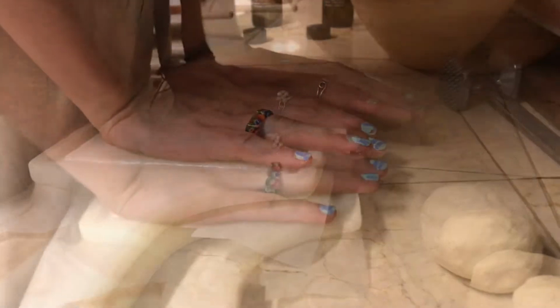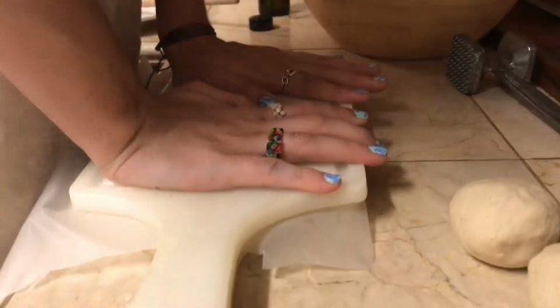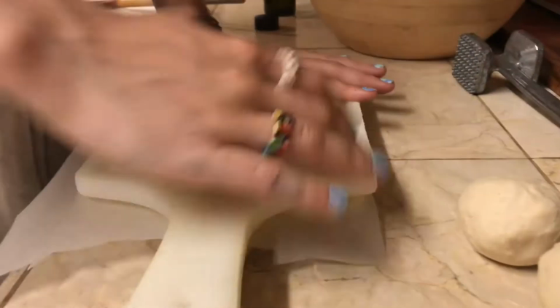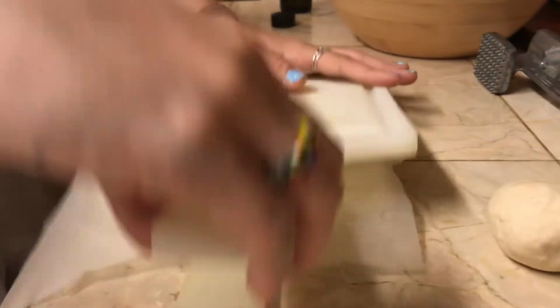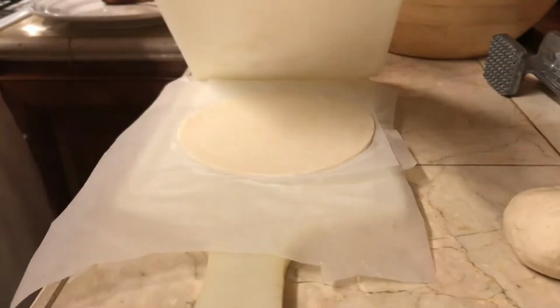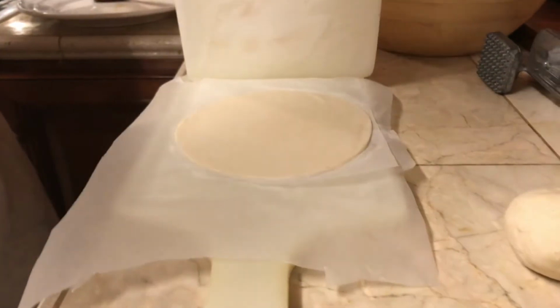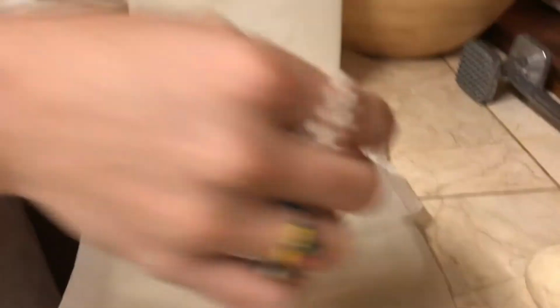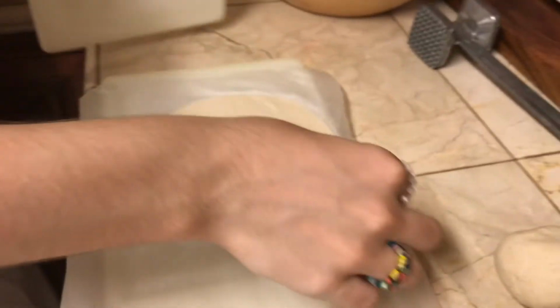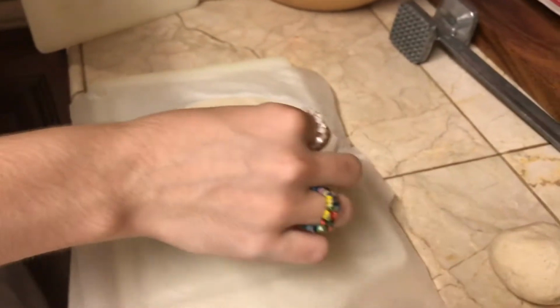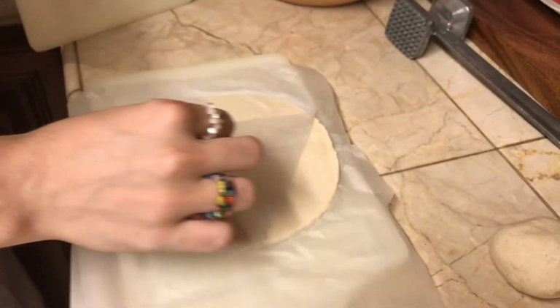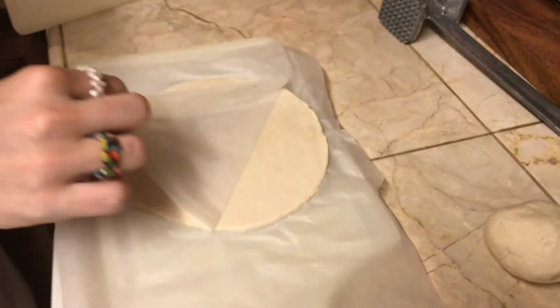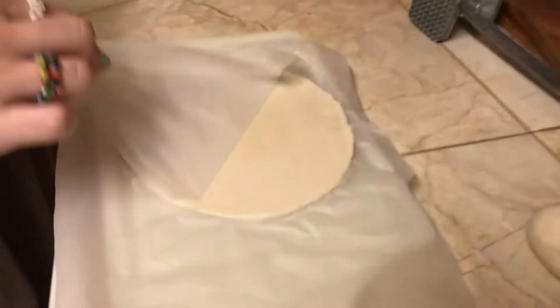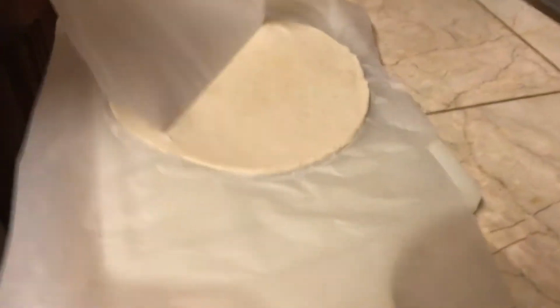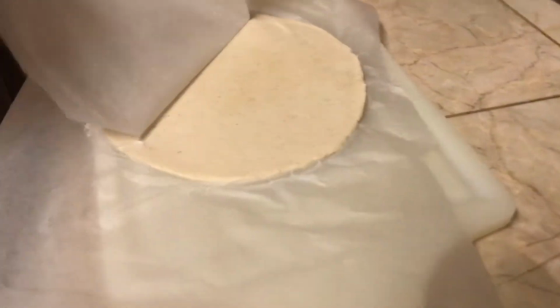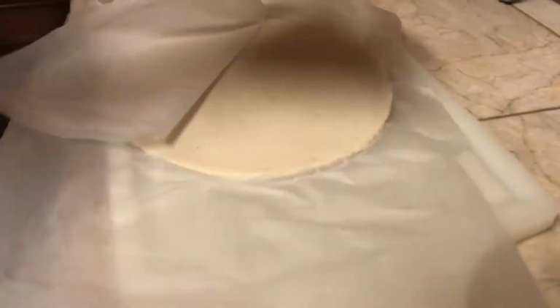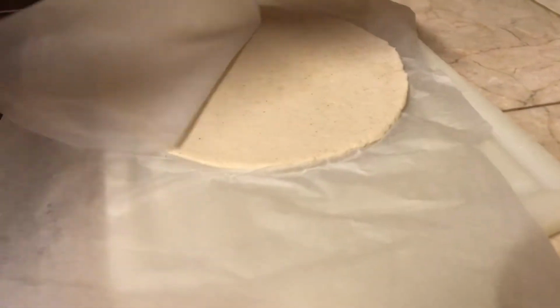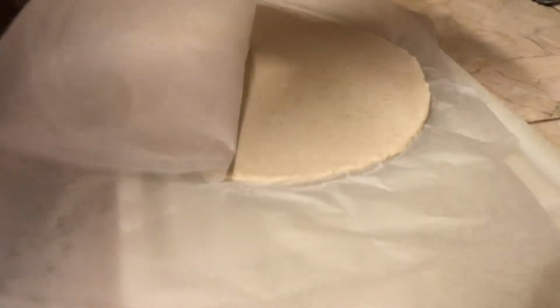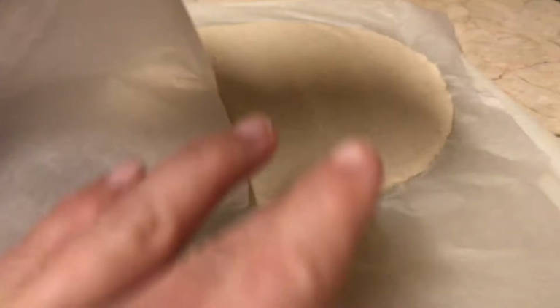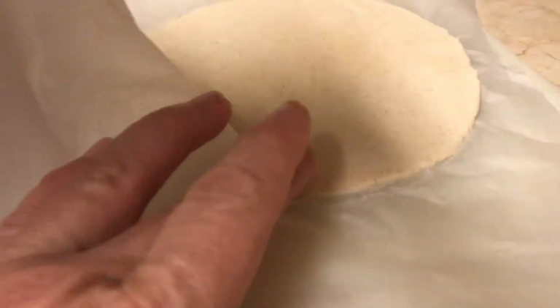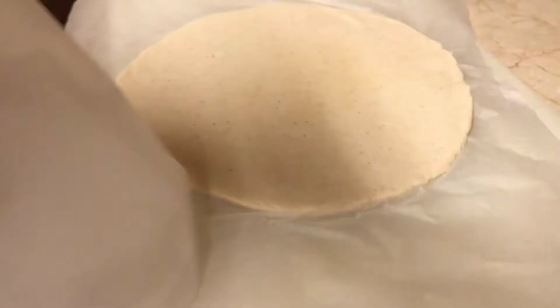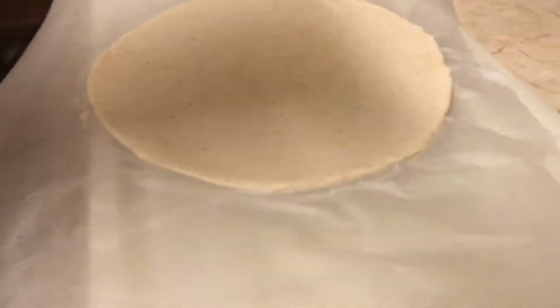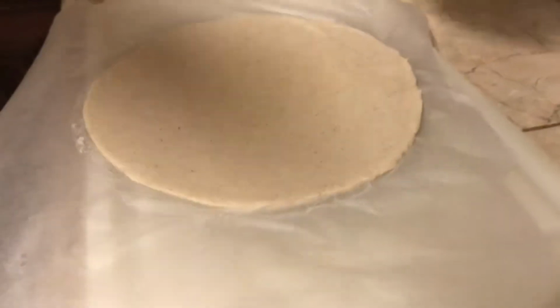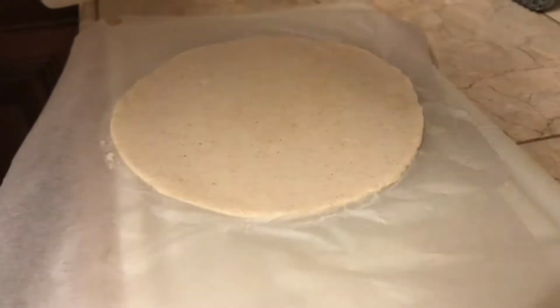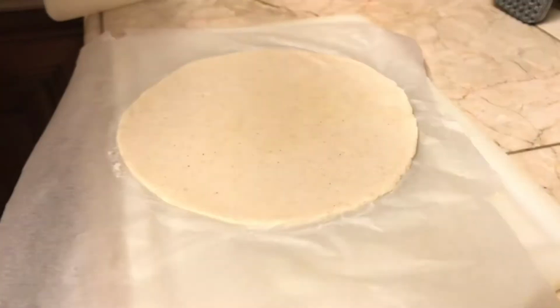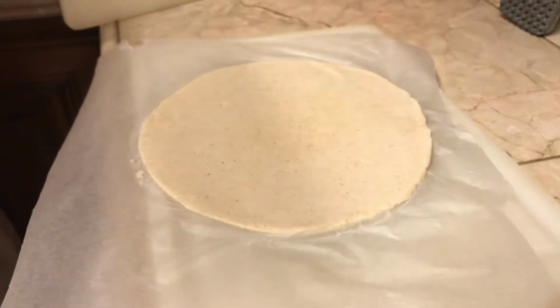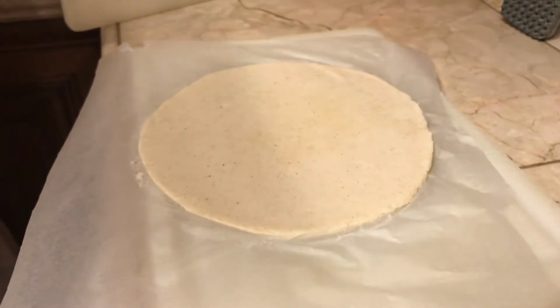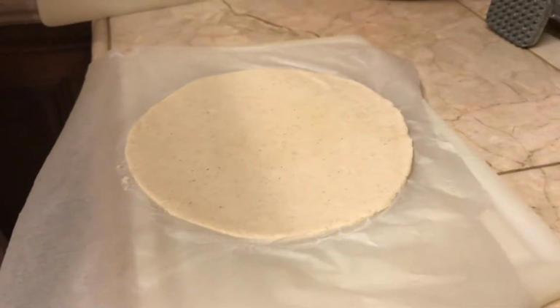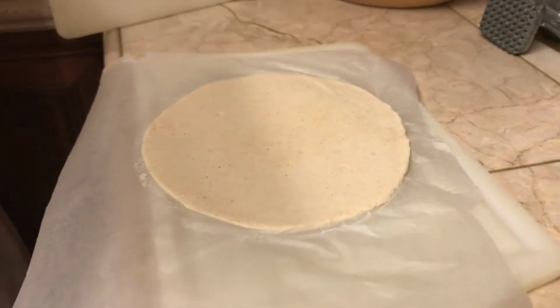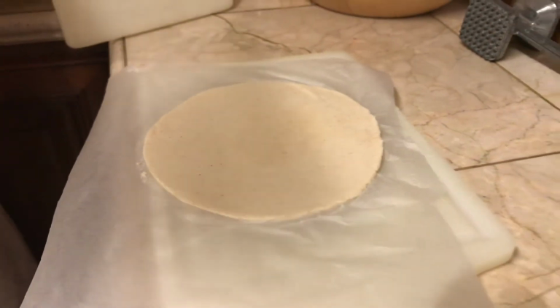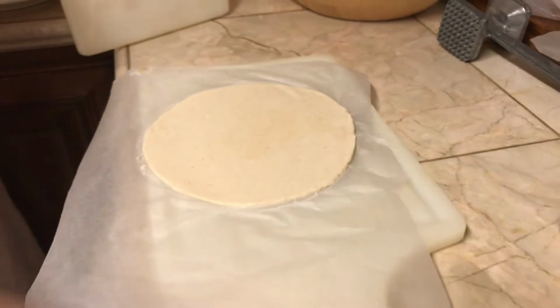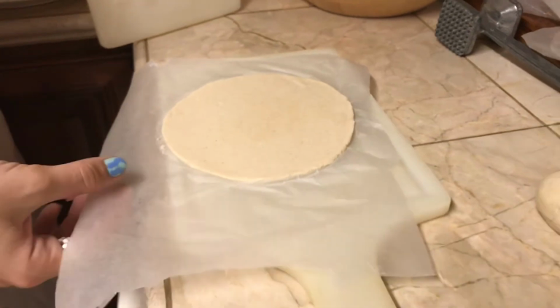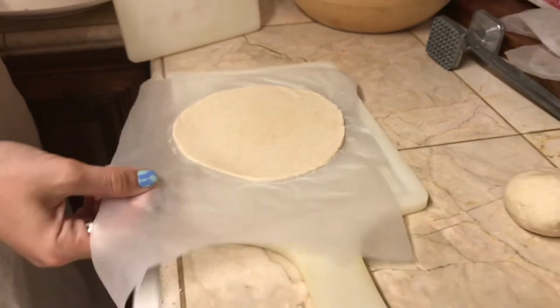Let's see what they look like. Not too bad! The thickness is okay but I think they could have been even thinner. For the first try though, I think this is pretty good.